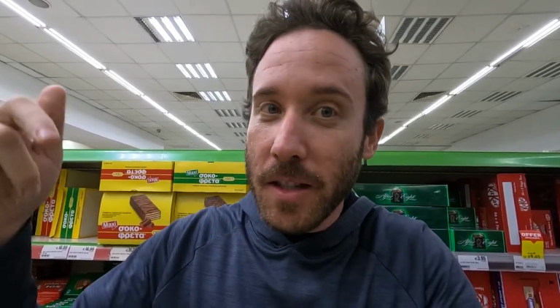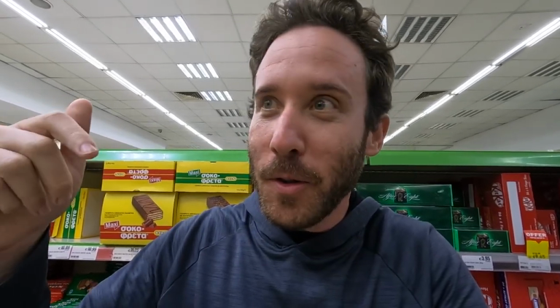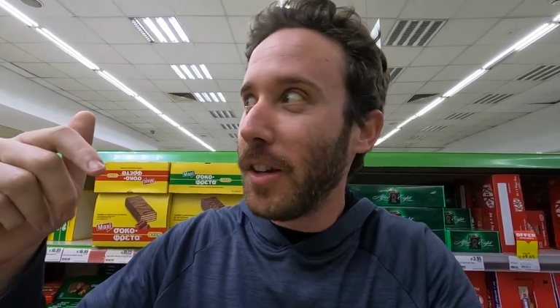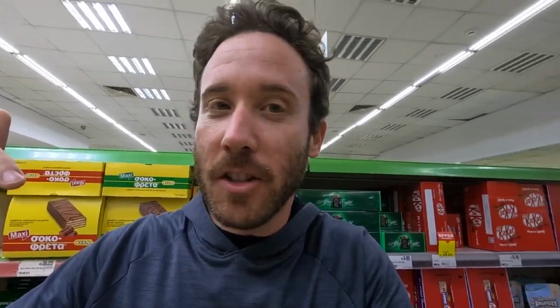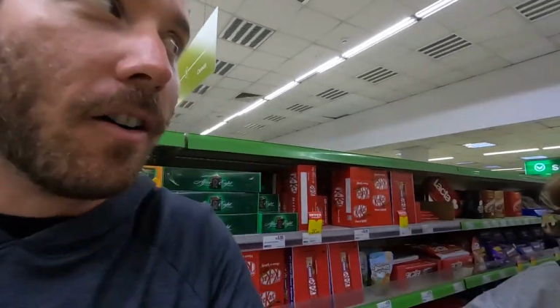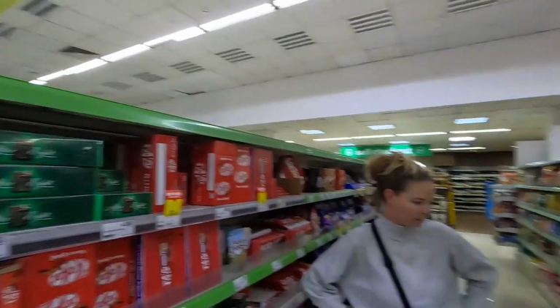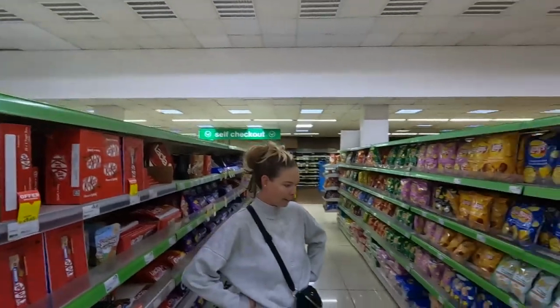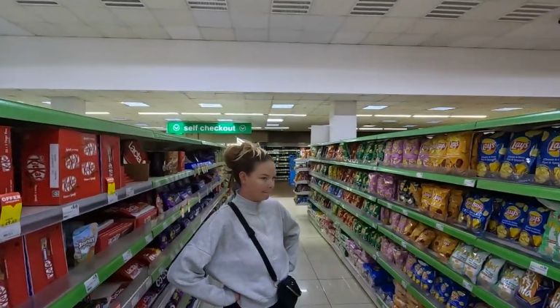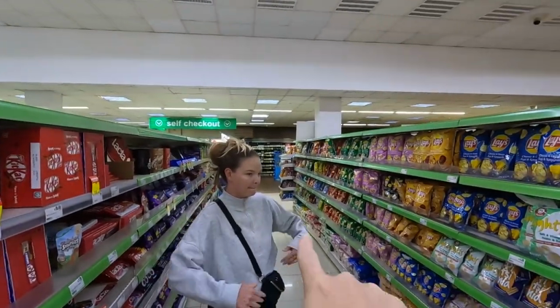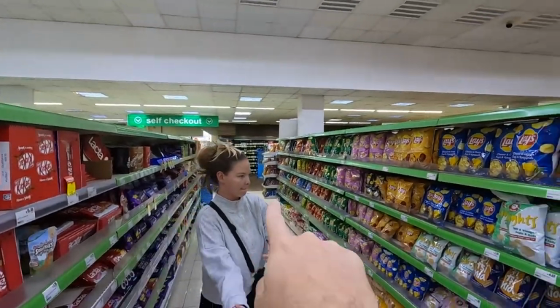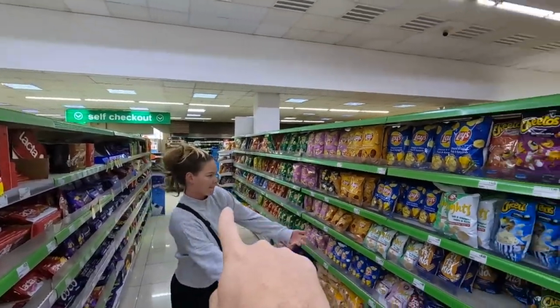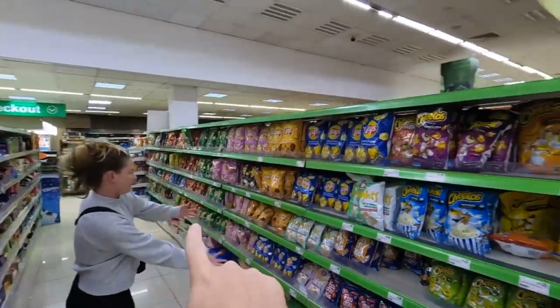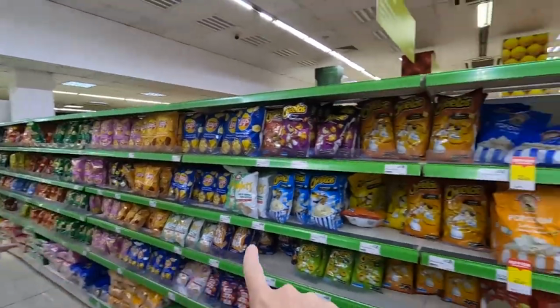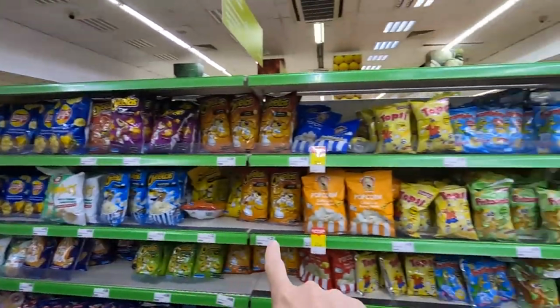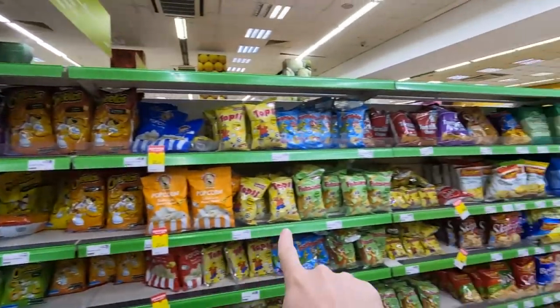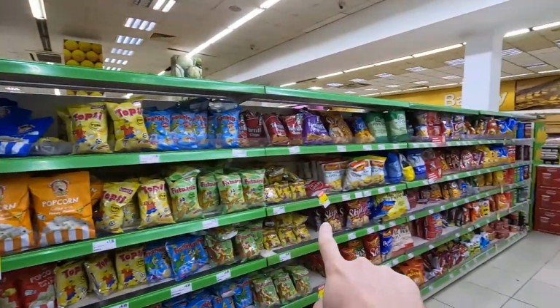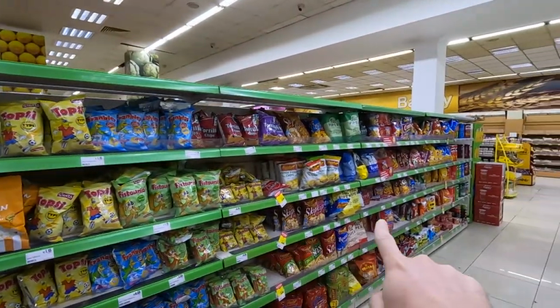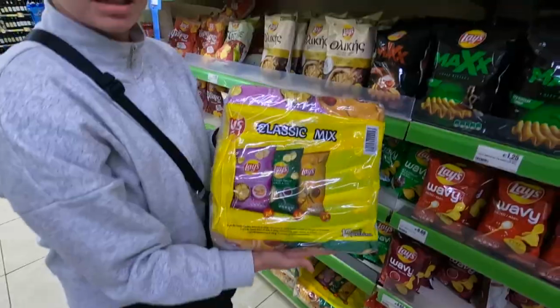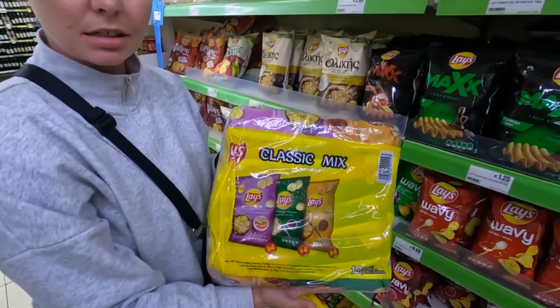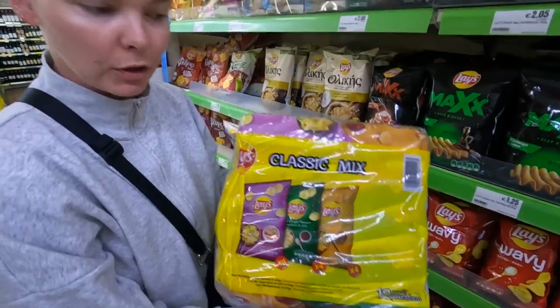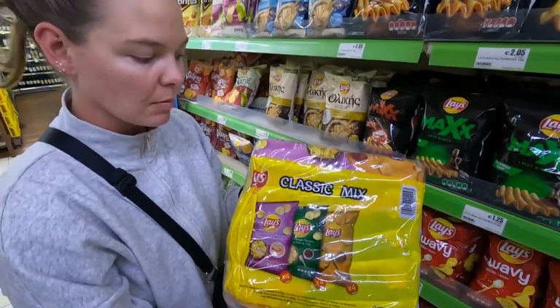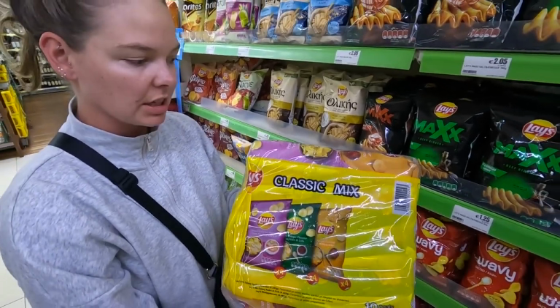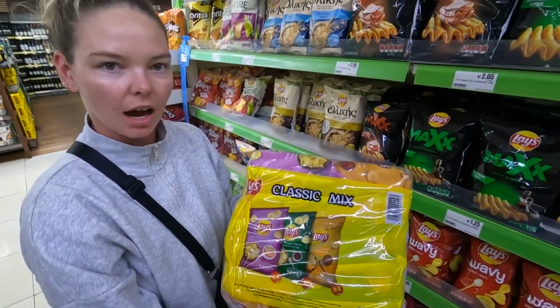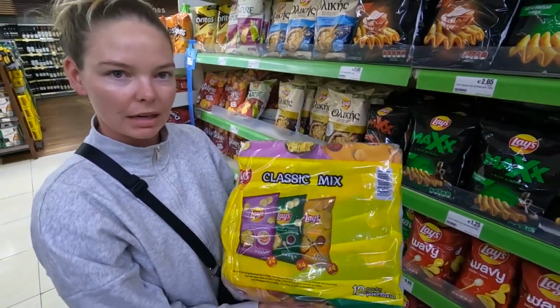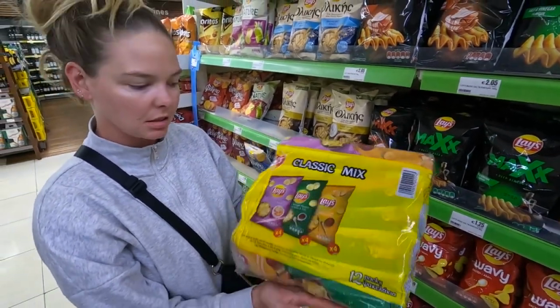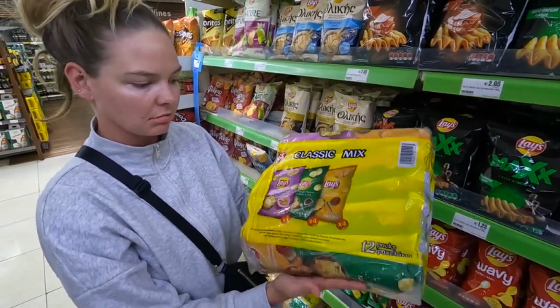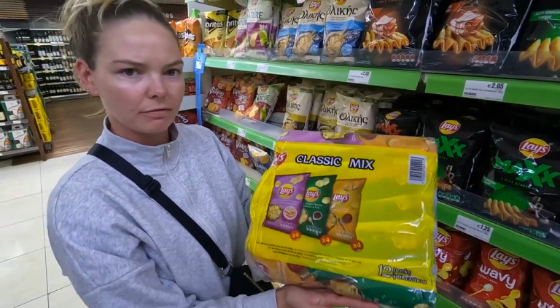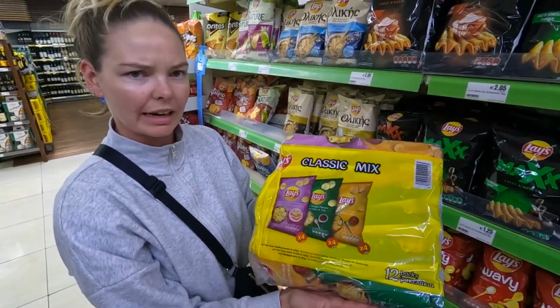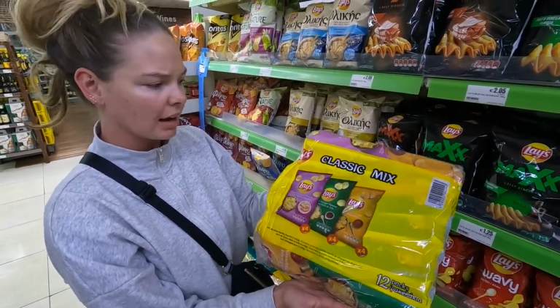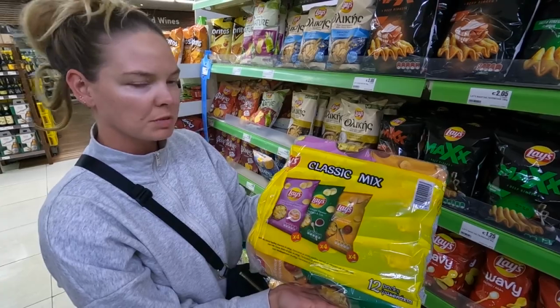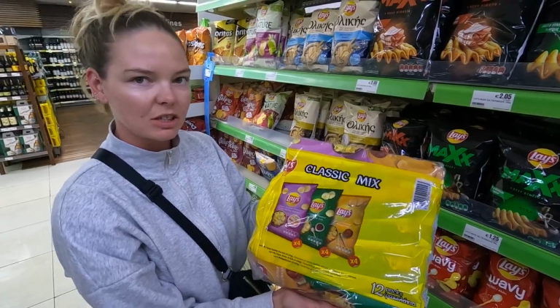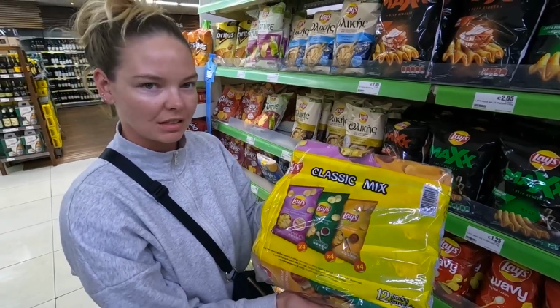Well, this grocery store — look at this chip aisle, all the way down there. This is the first time I've seen a mixed variety pack of chips since the US.